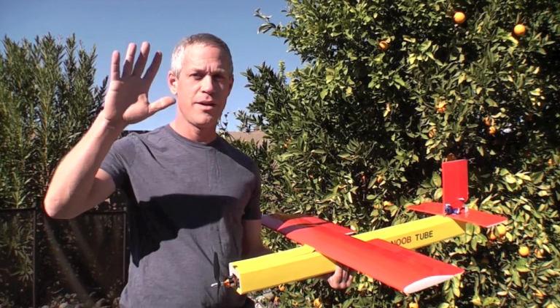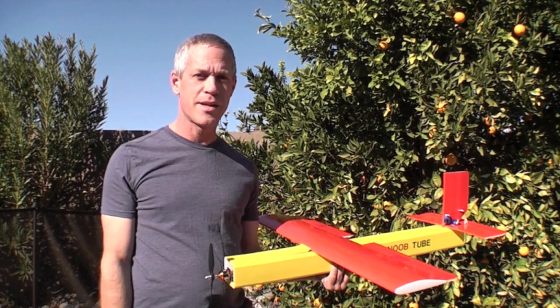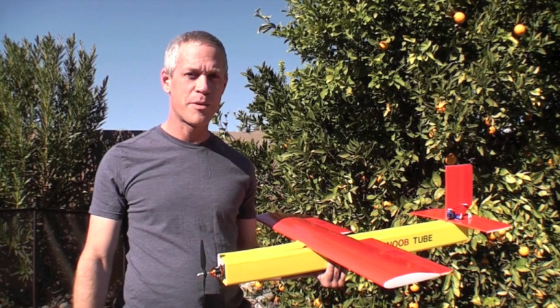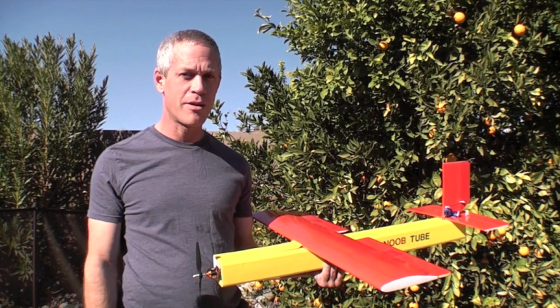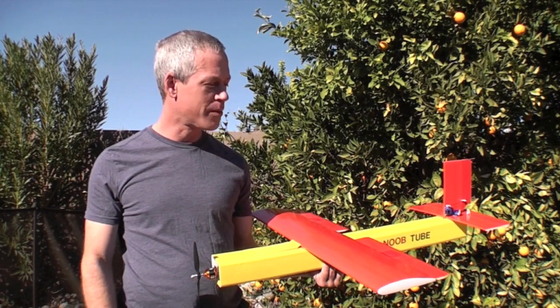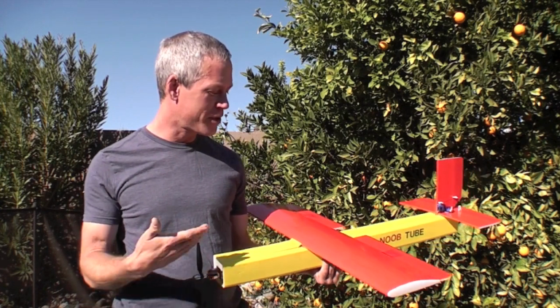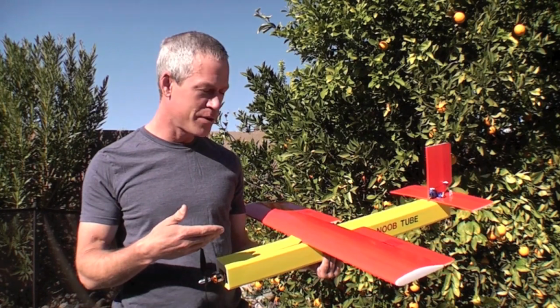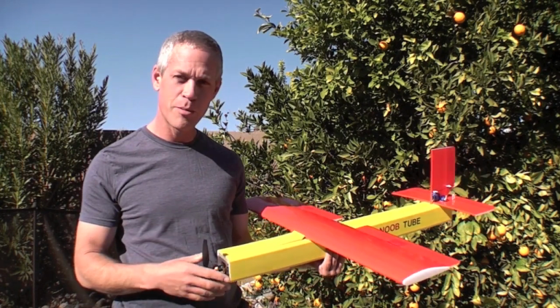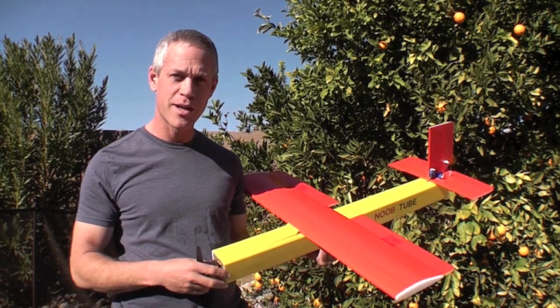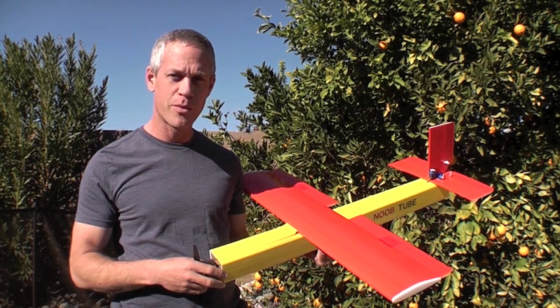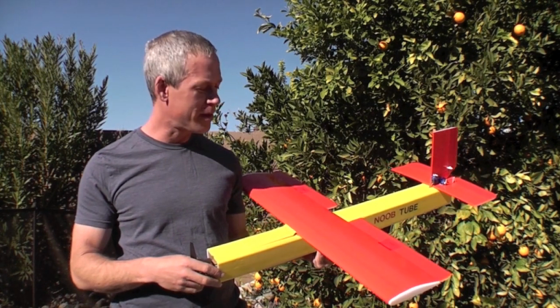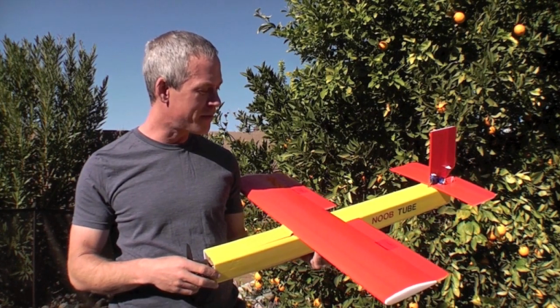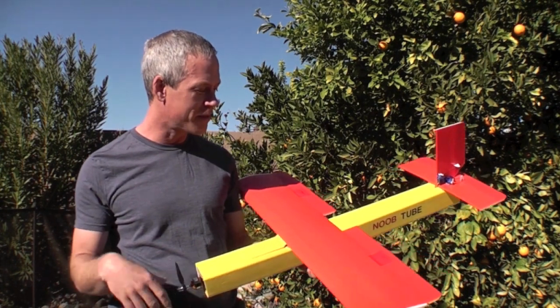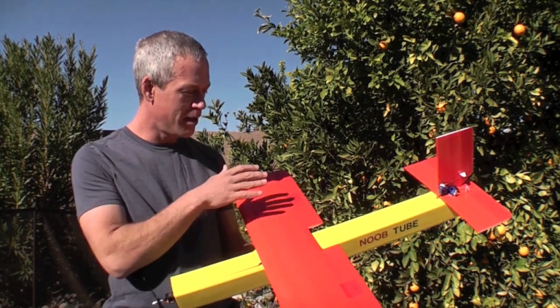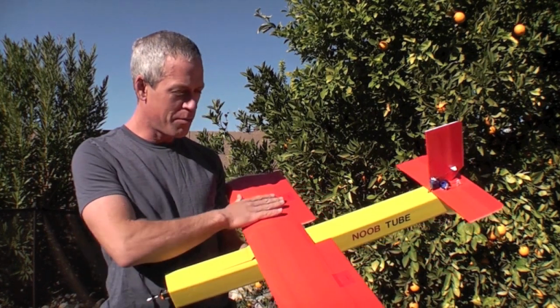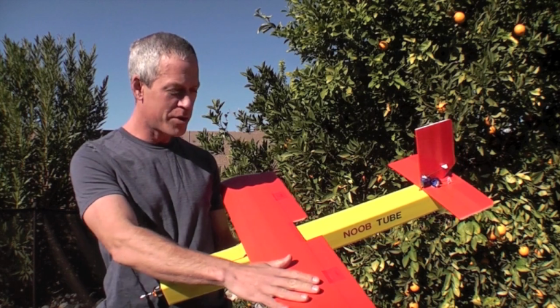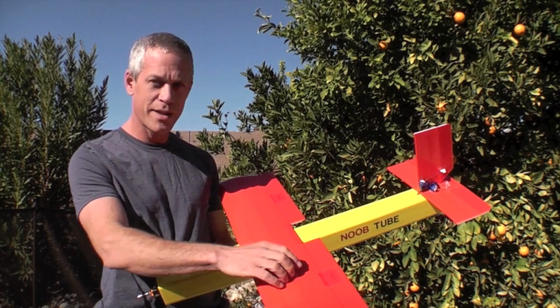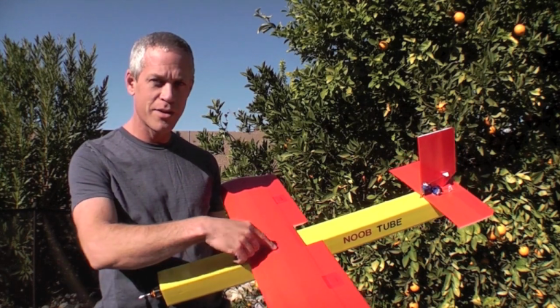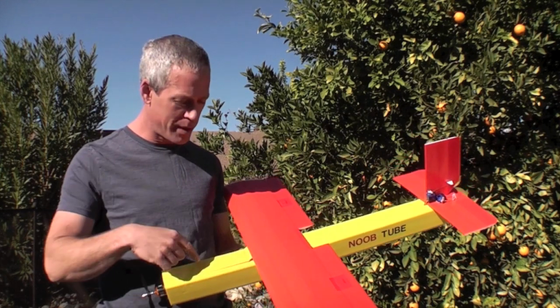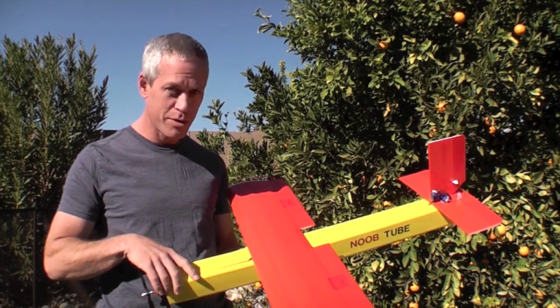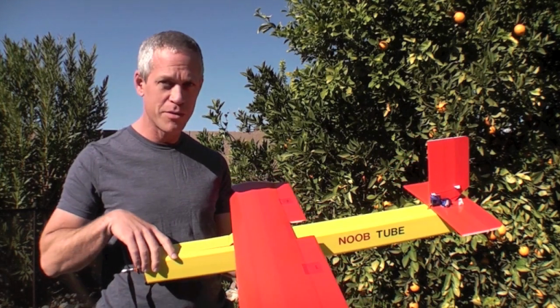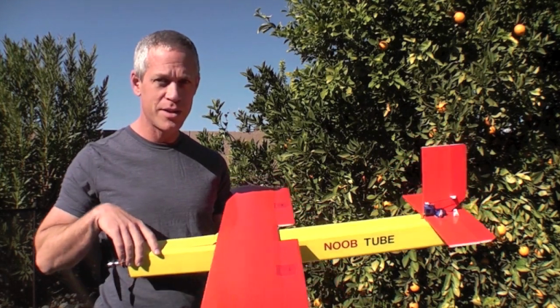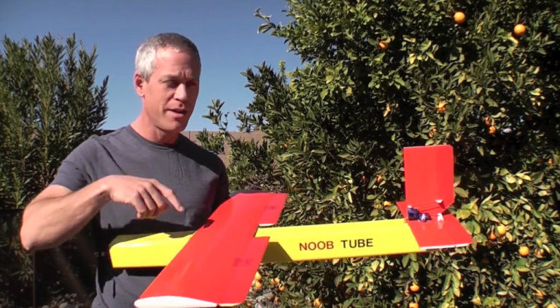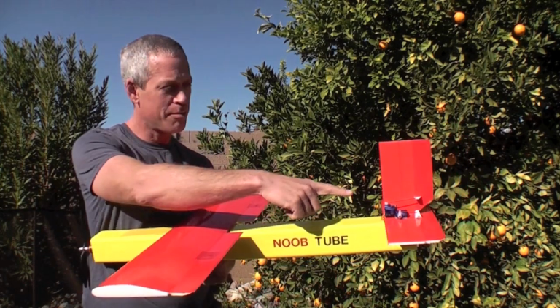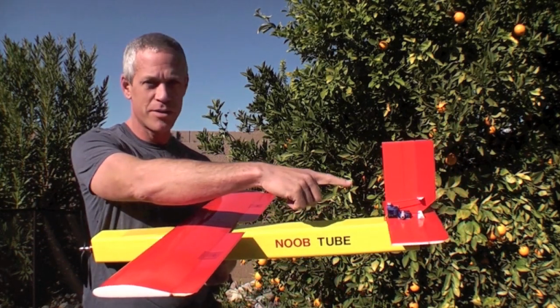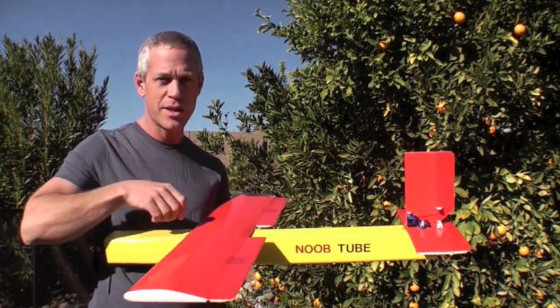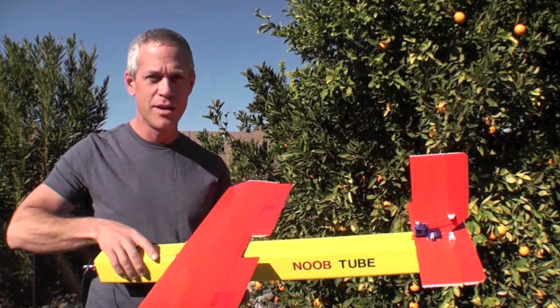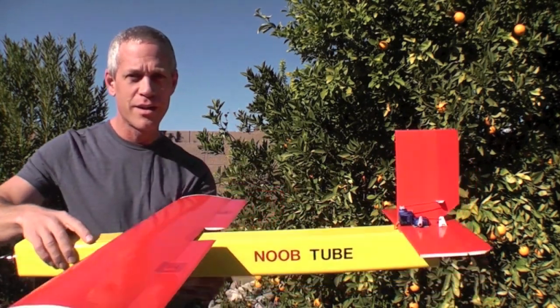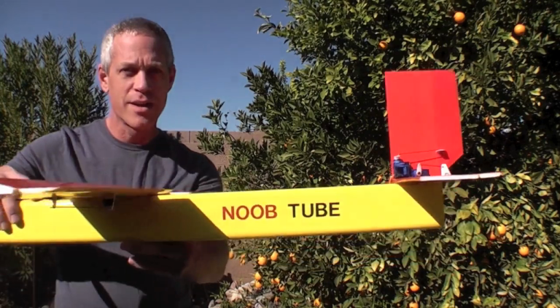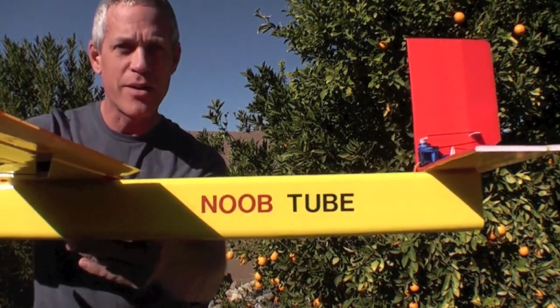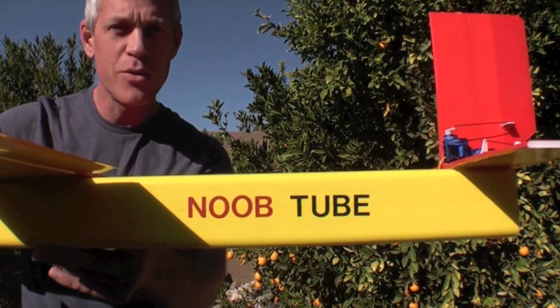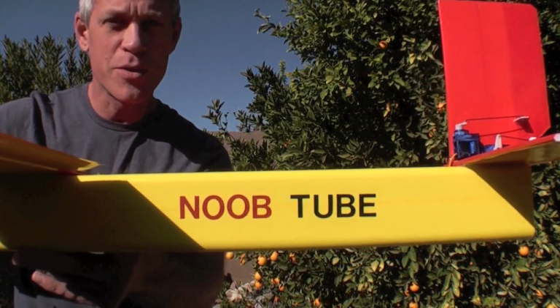Hey y'all, this is Ed from Experimental Airlines. I wanted to show you this new airplane design I've been working on that takes advantage of the foam board construction techniques — the arm and wing, the tubular fuselage, and the modular tail section. I call it the Noob Tube.